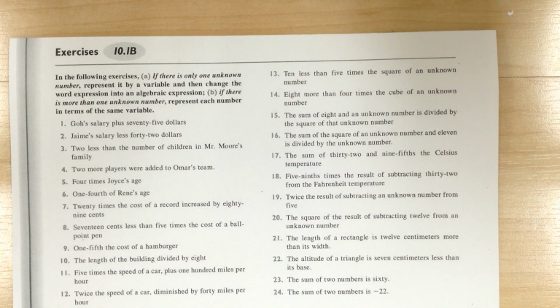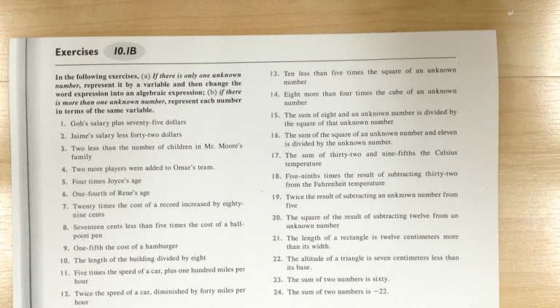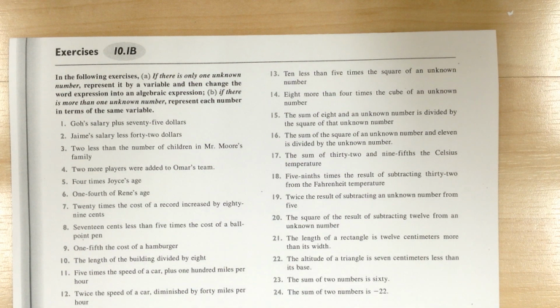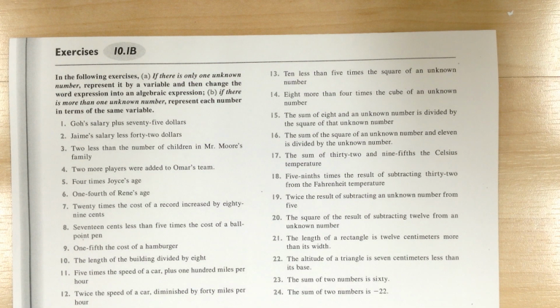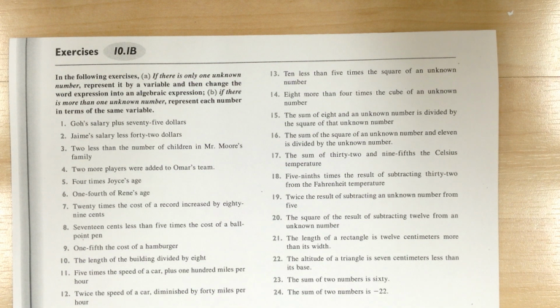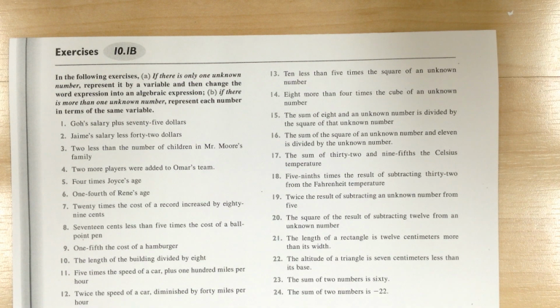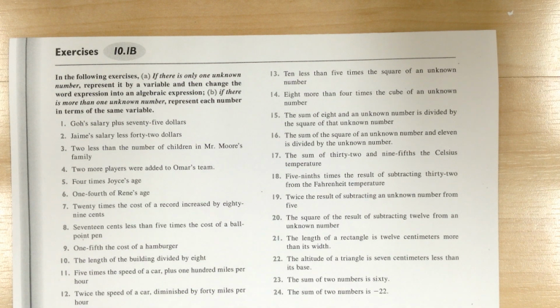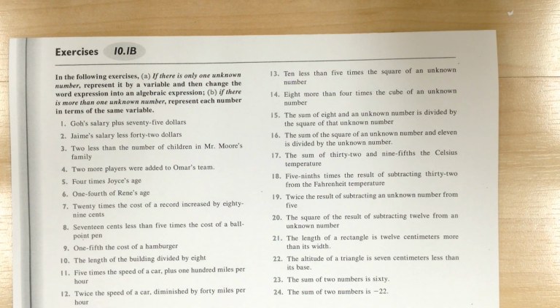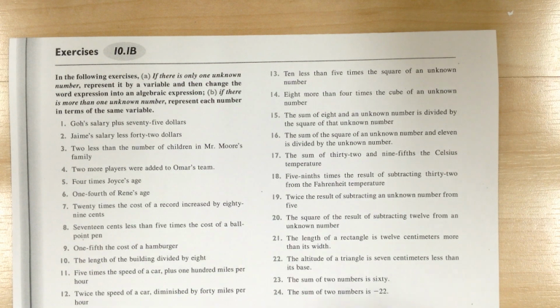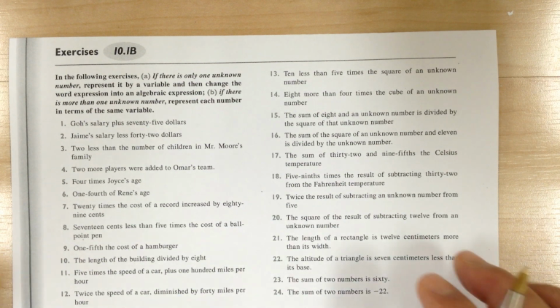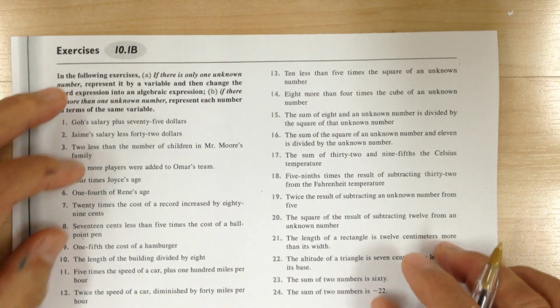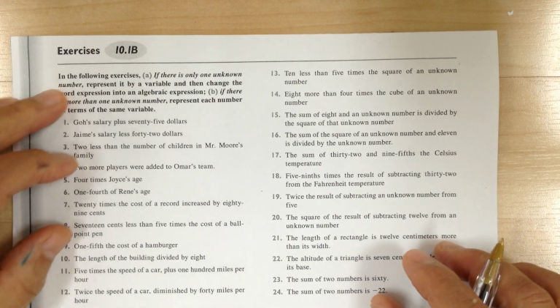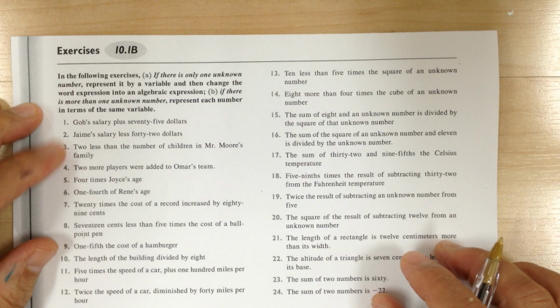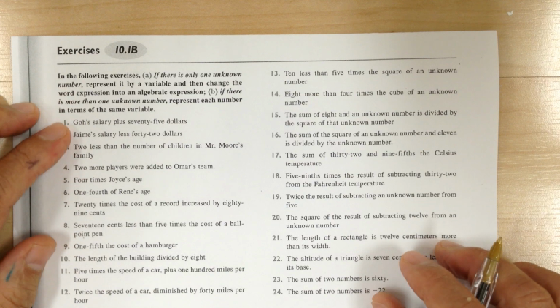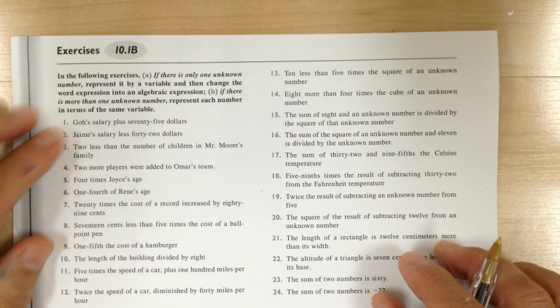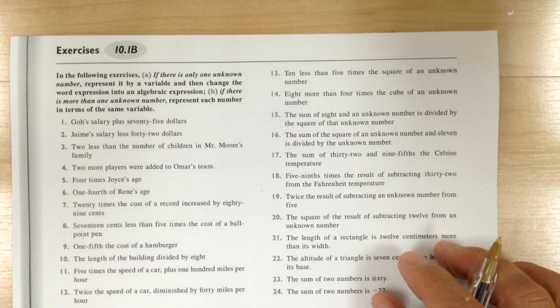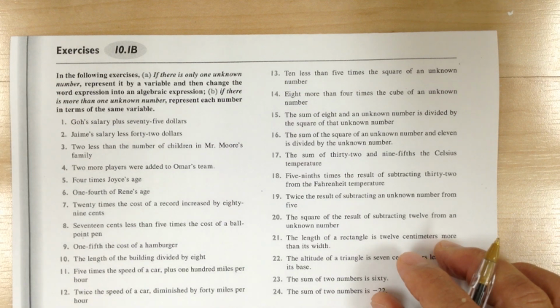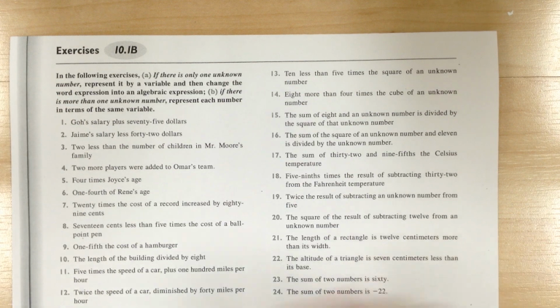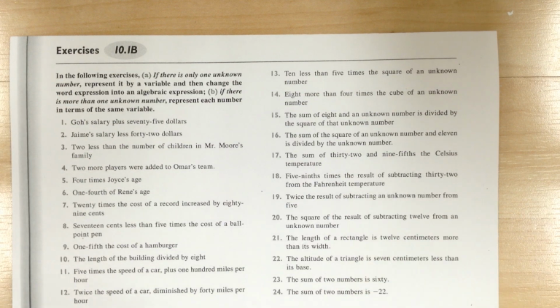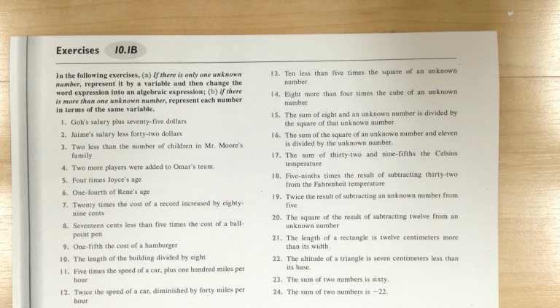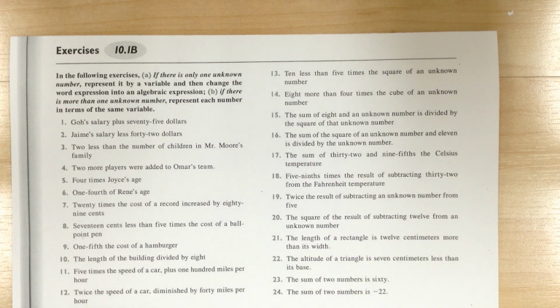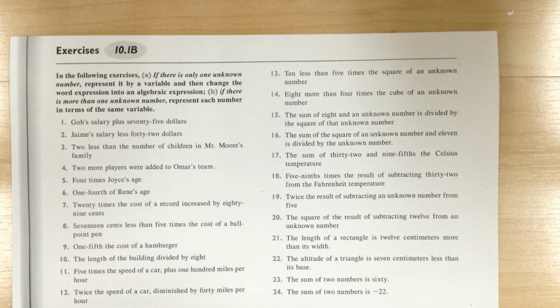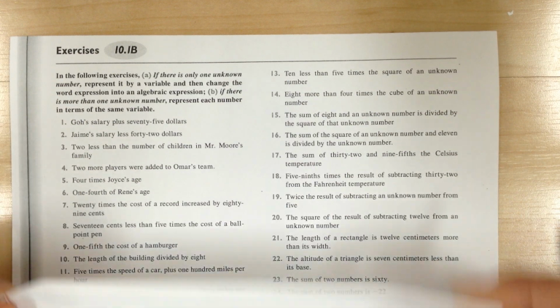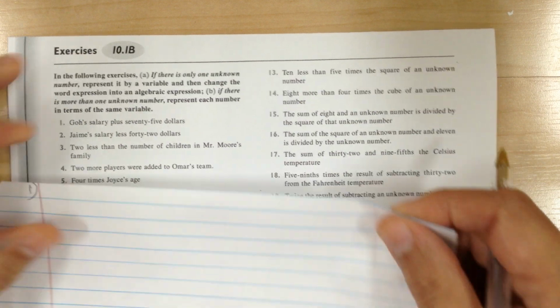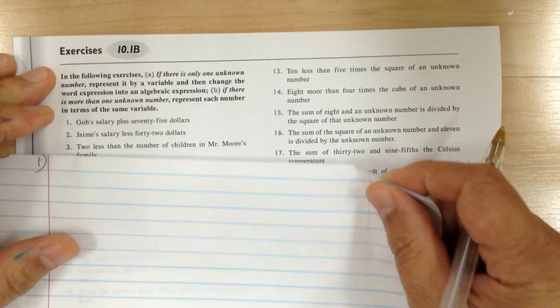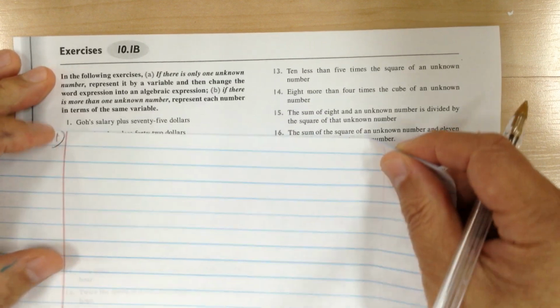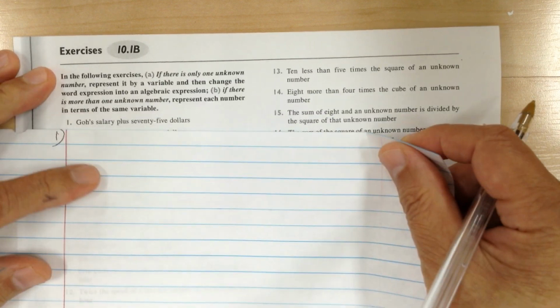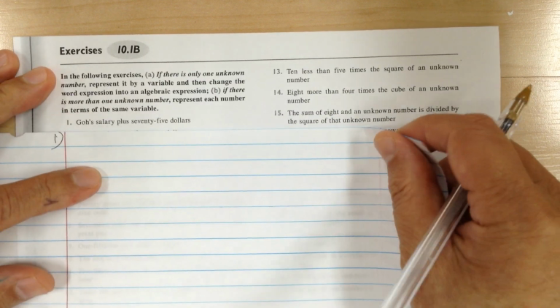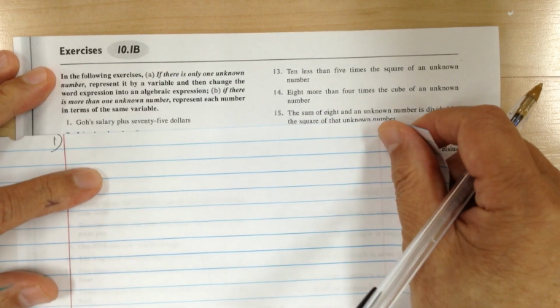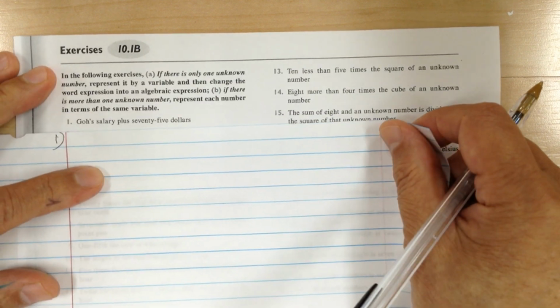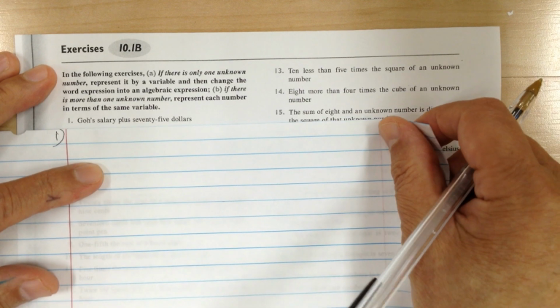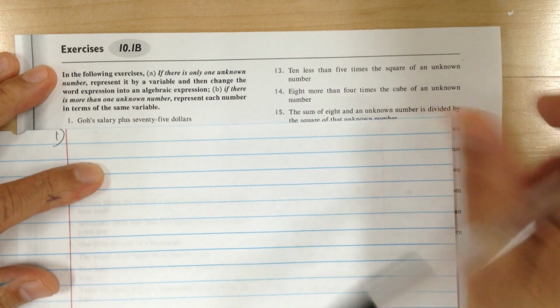Let's go to page 281. Again, so this is for translation. When you translate, you want to write down exactly what it says.